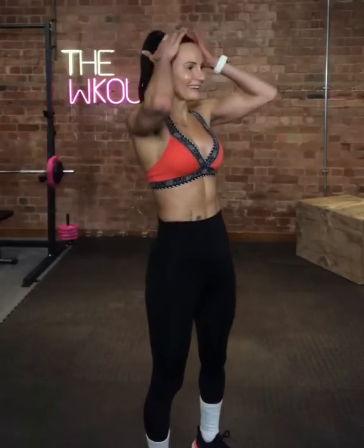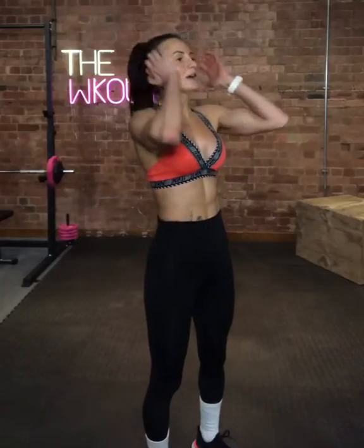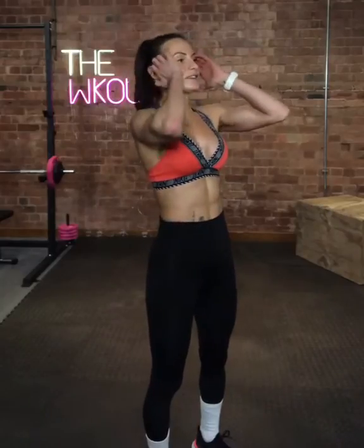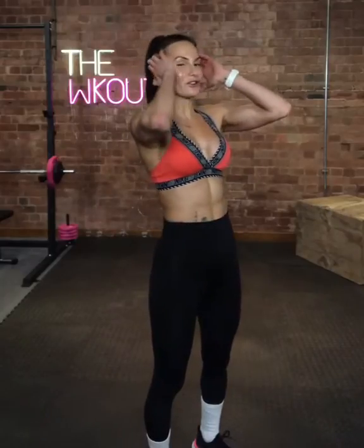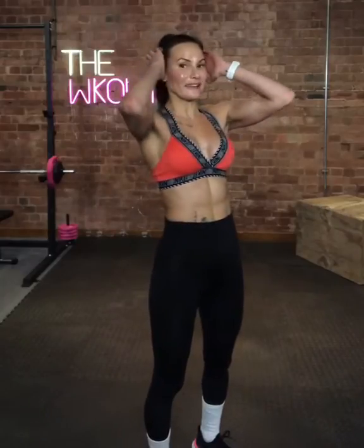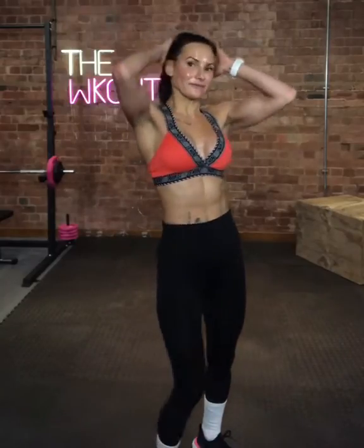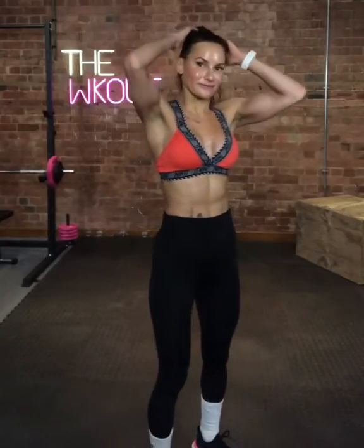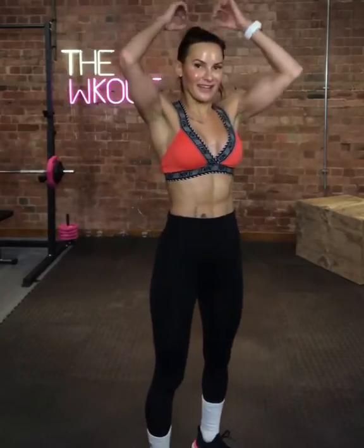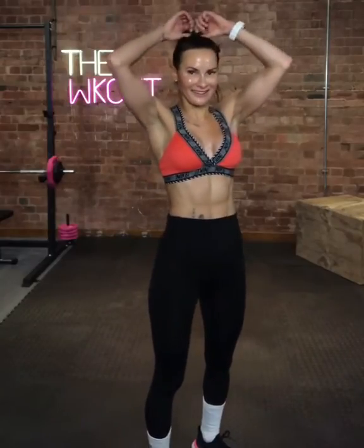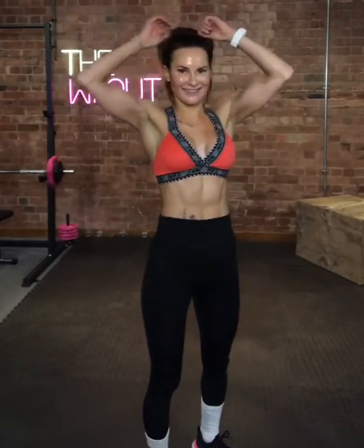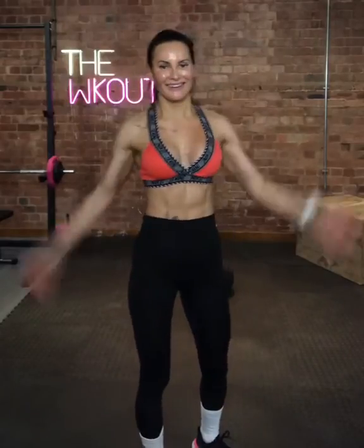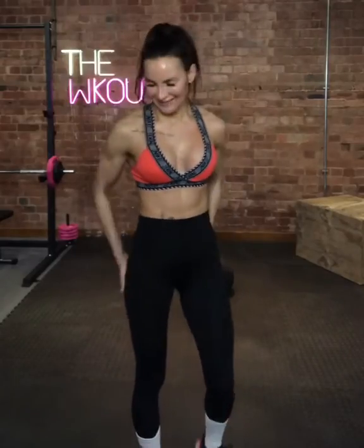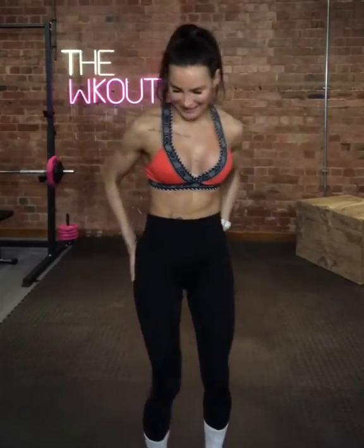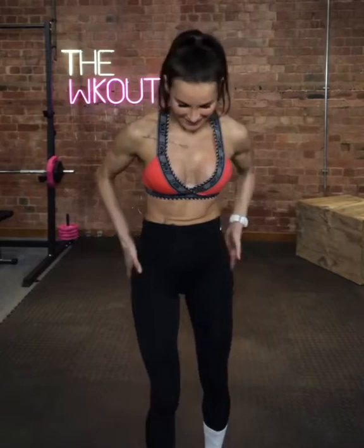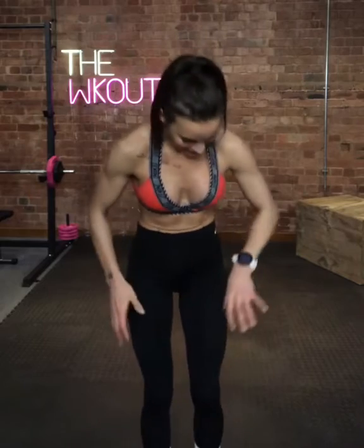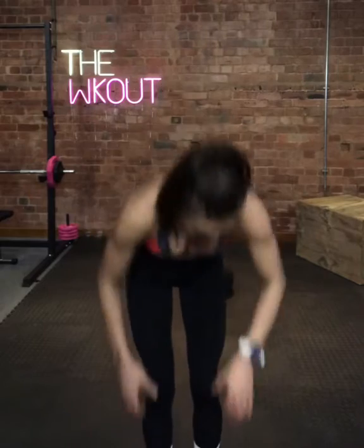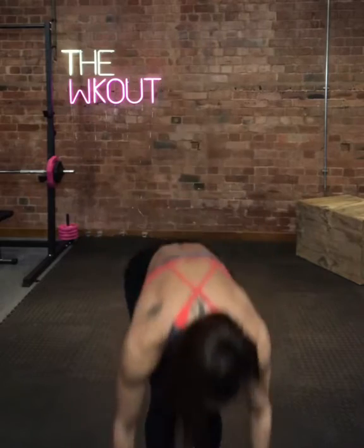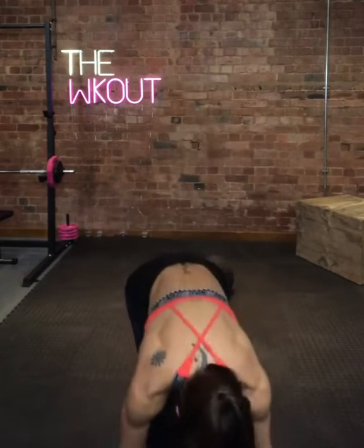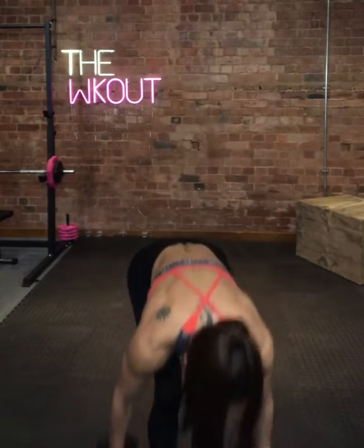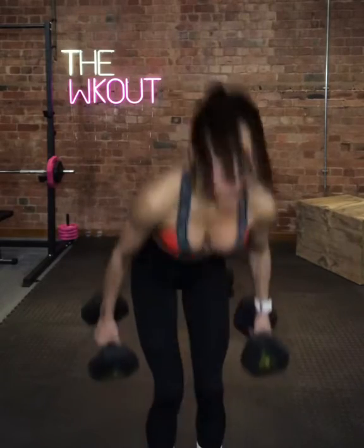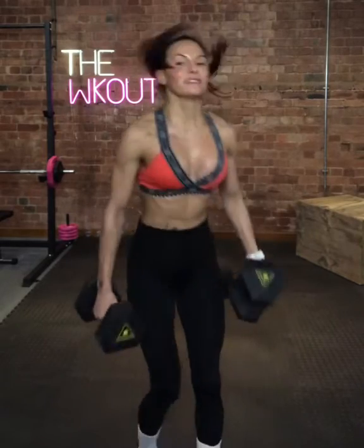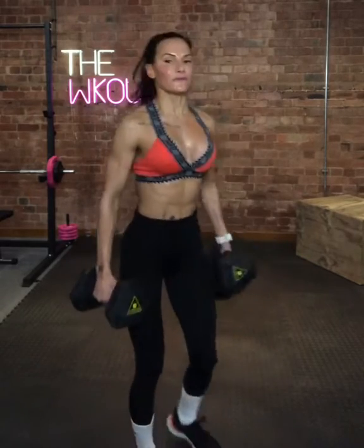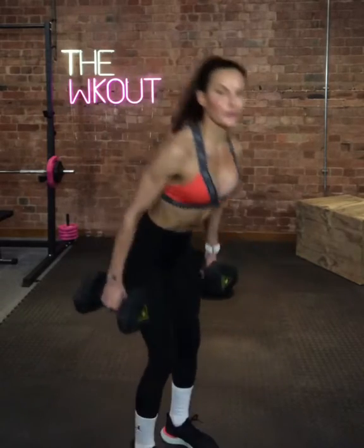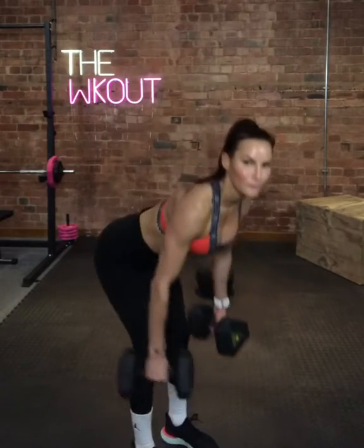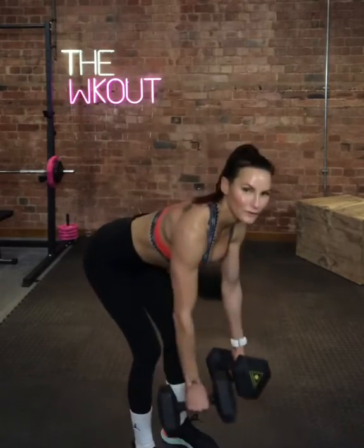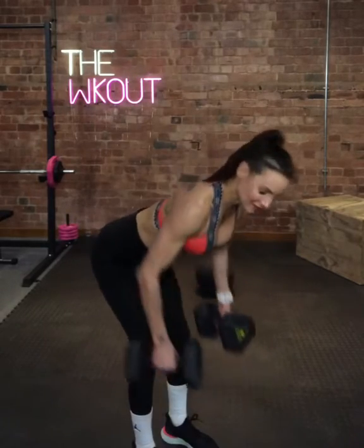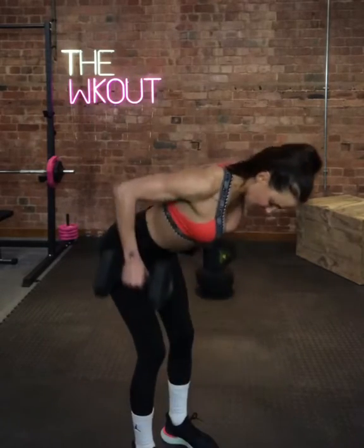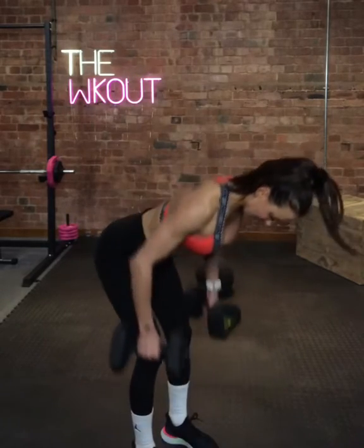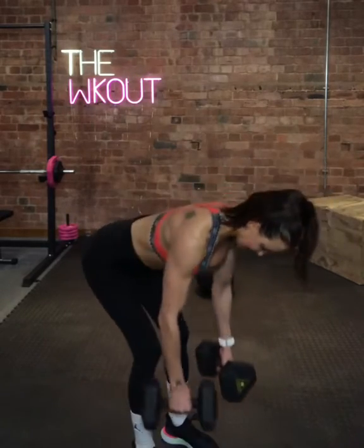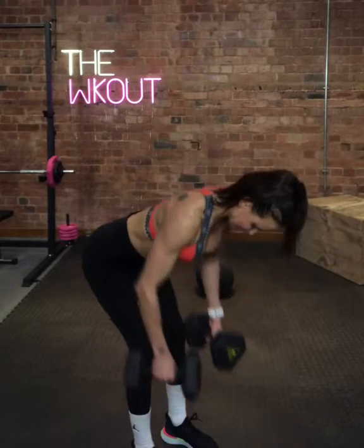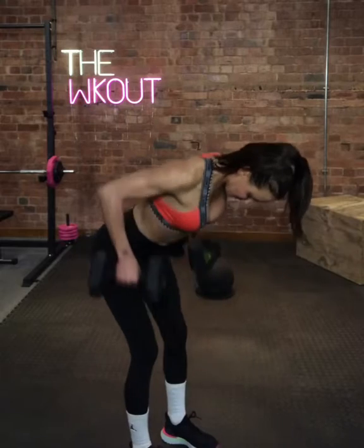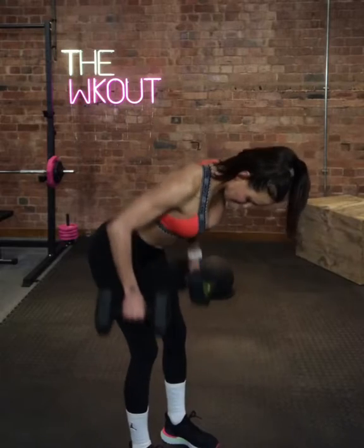Why don't you join me? Ready? Let's go. Forward, bend forward, squeeze back, squeeze back.